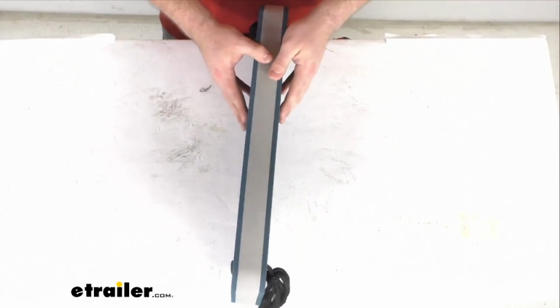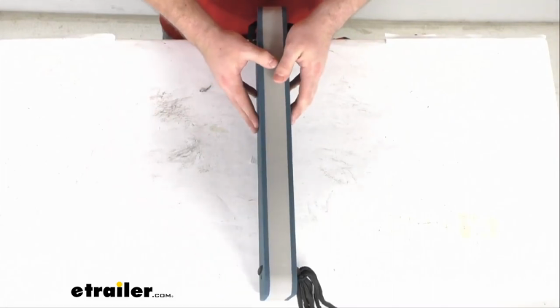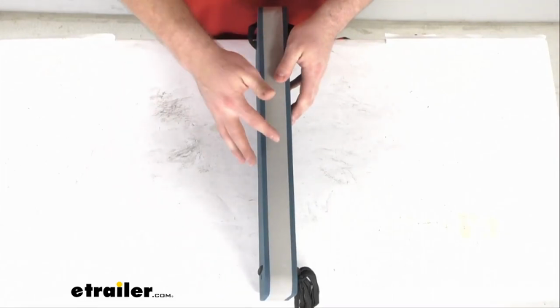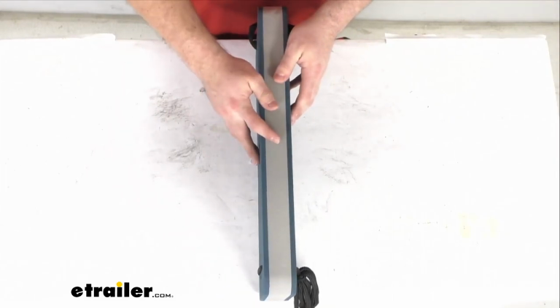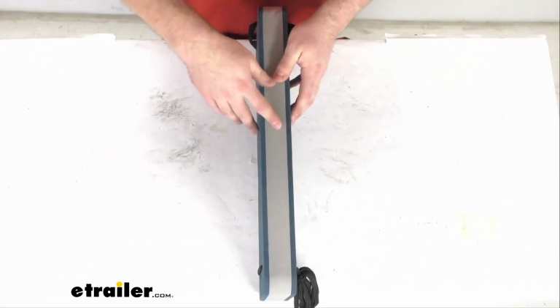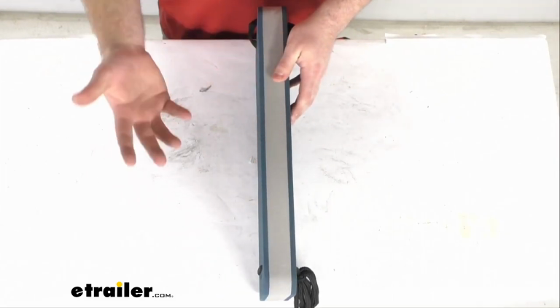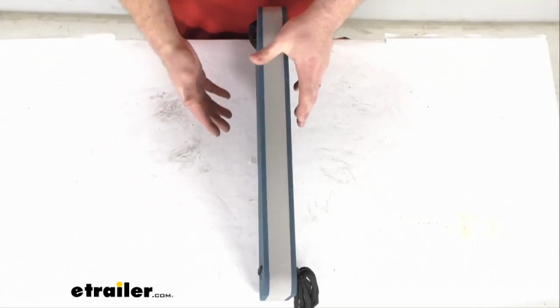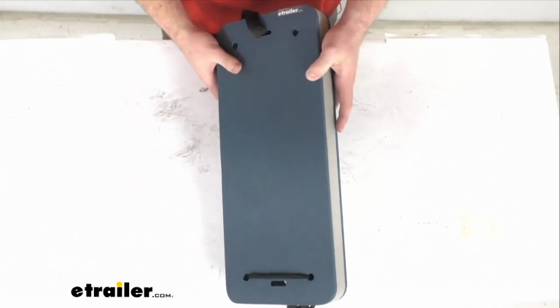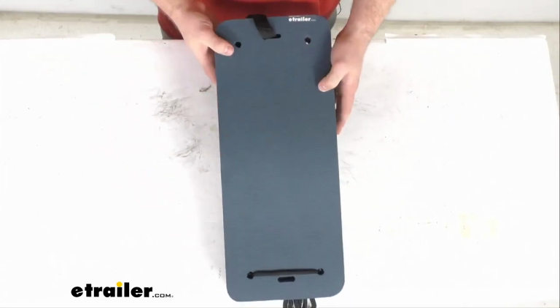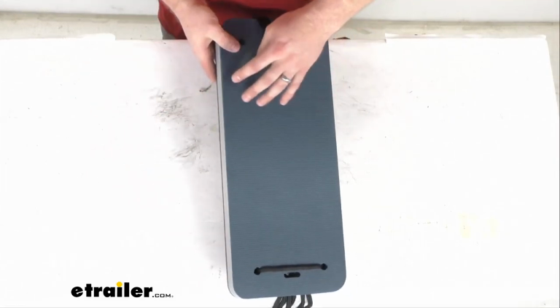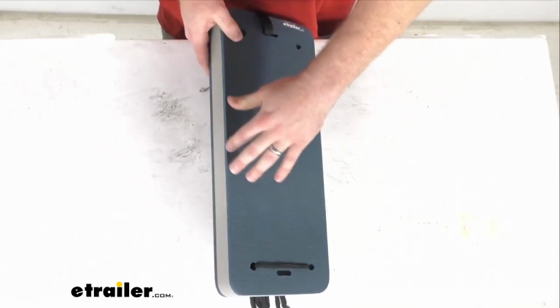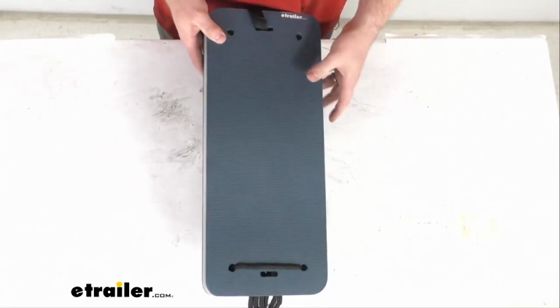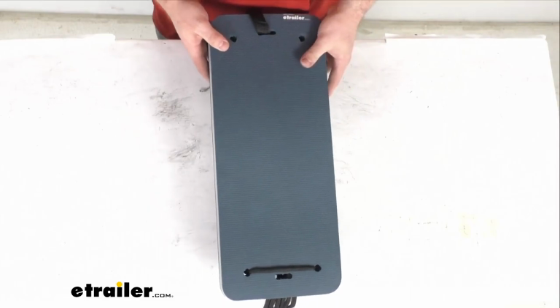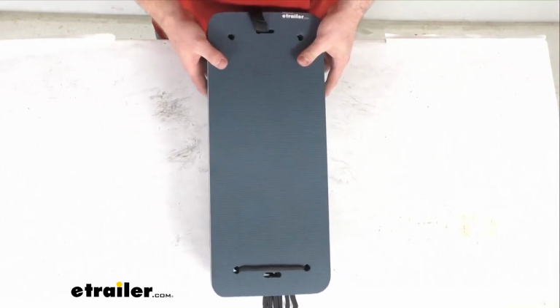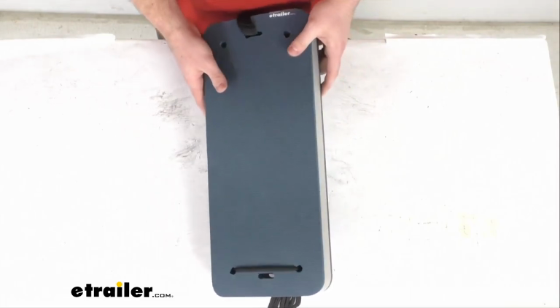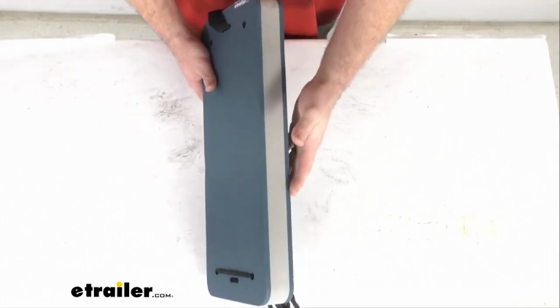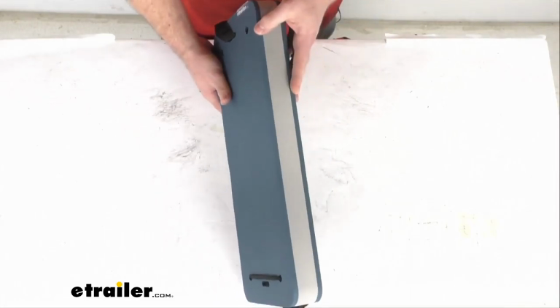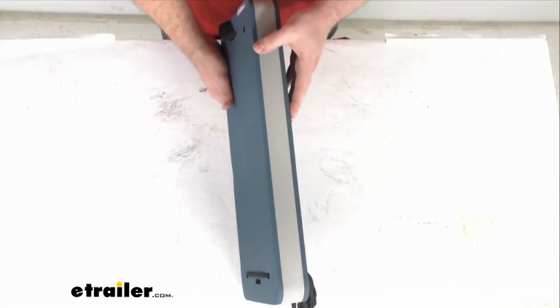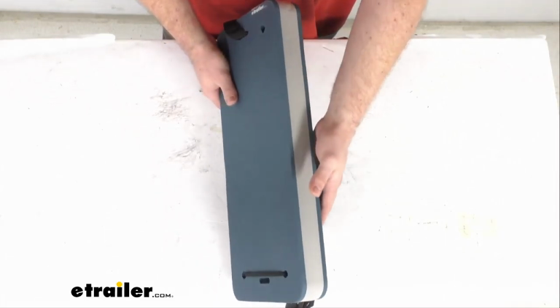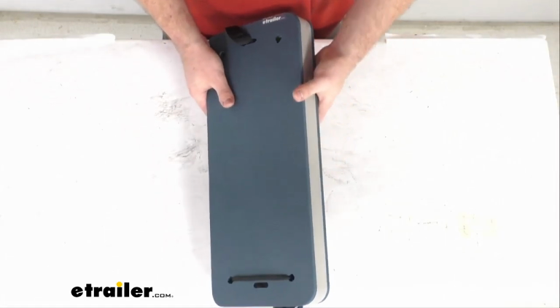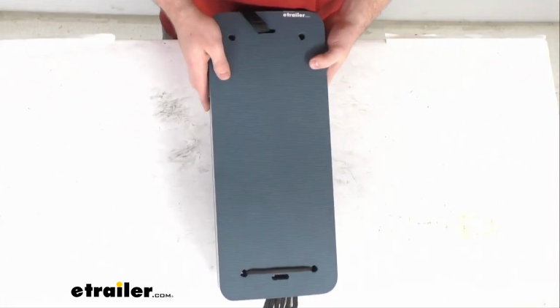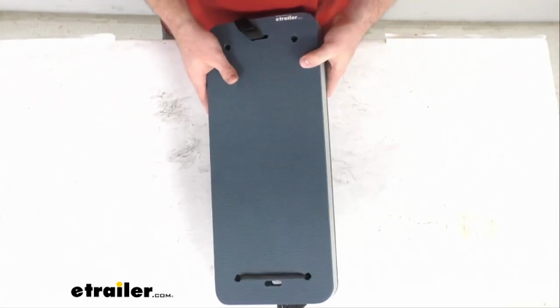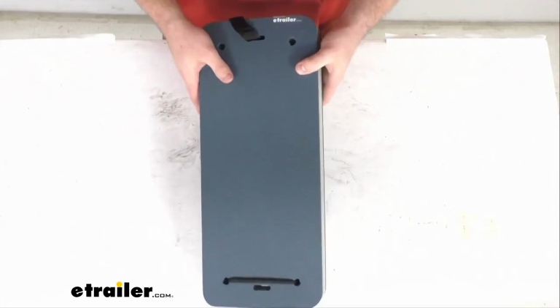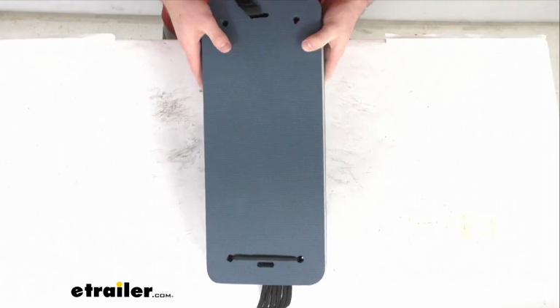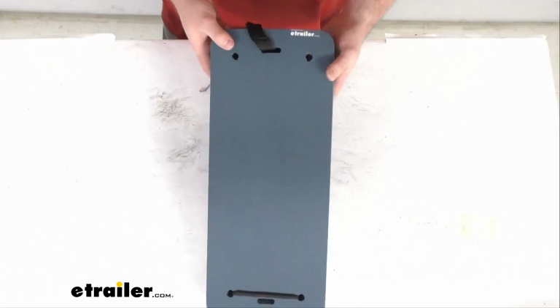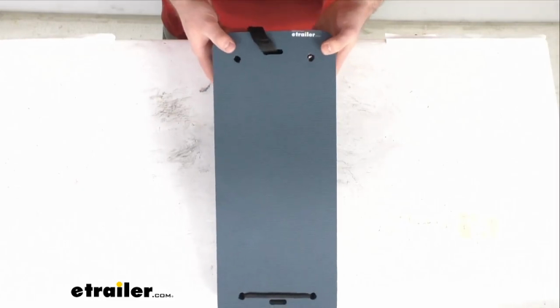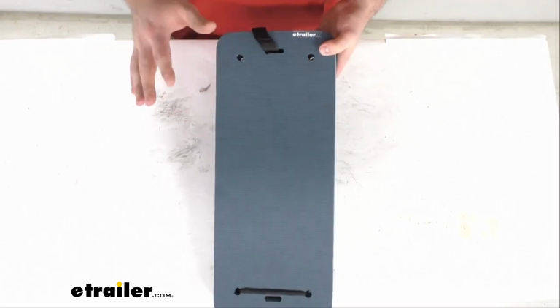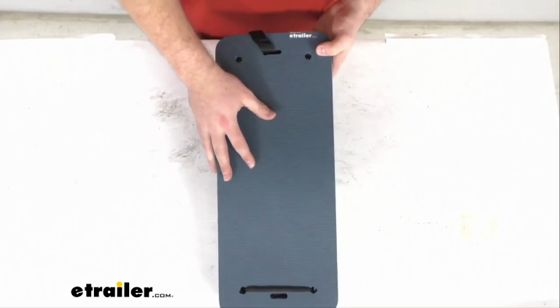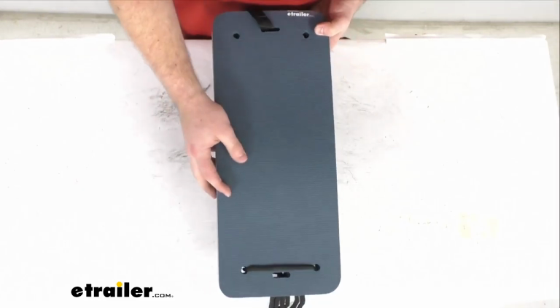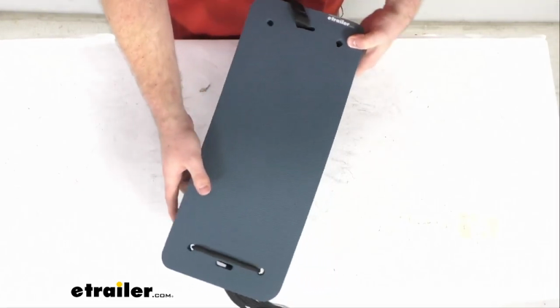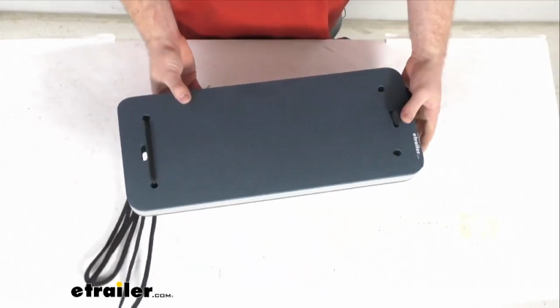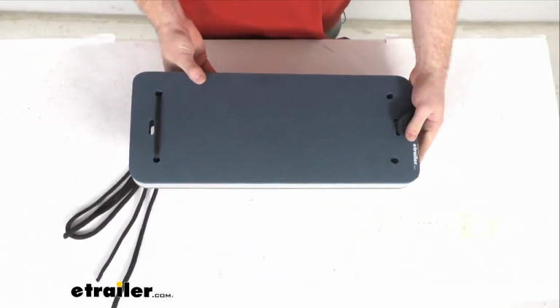So it's going to make docking easier, and it's also going to make it much easier for you to store under your seat. That flat design also prevents it from rolling or riding up your hull, and it can be deployed vertically or horizontally.